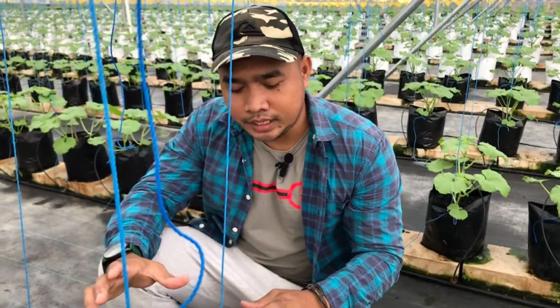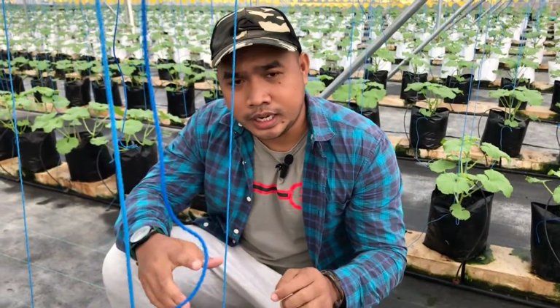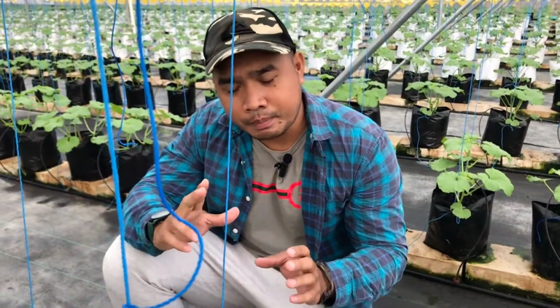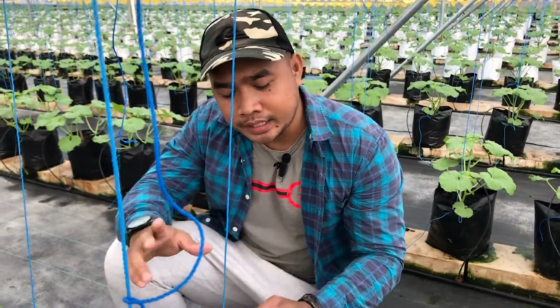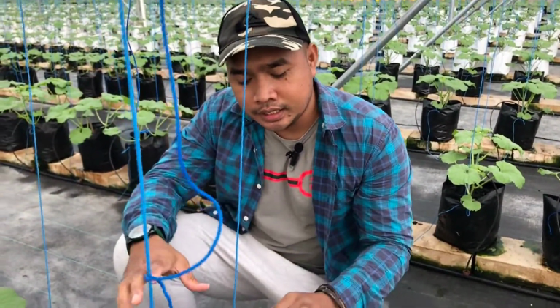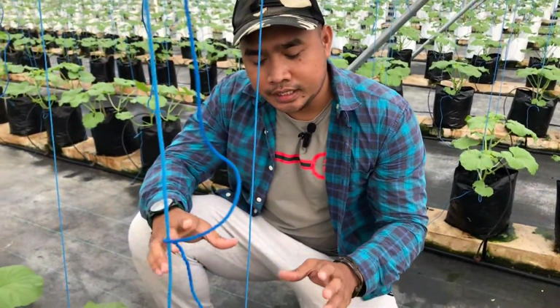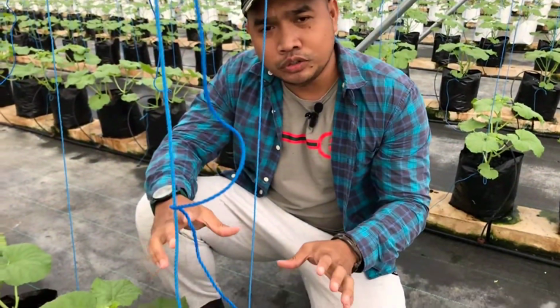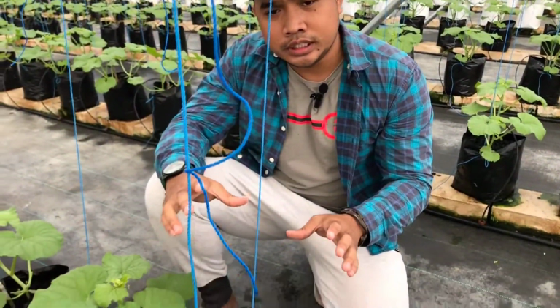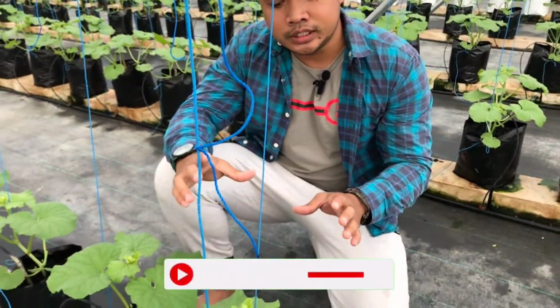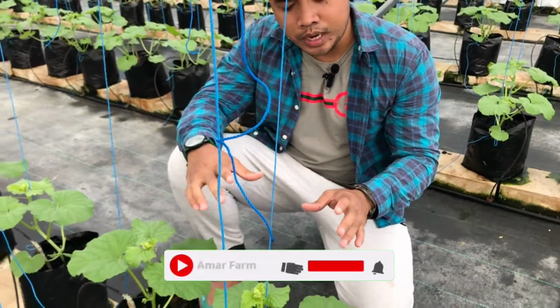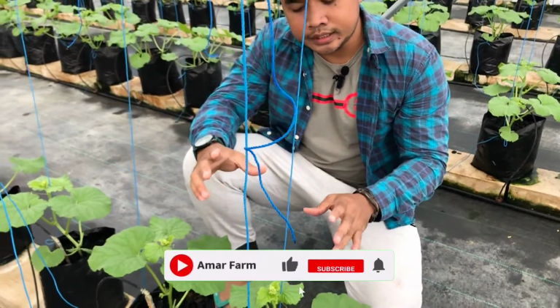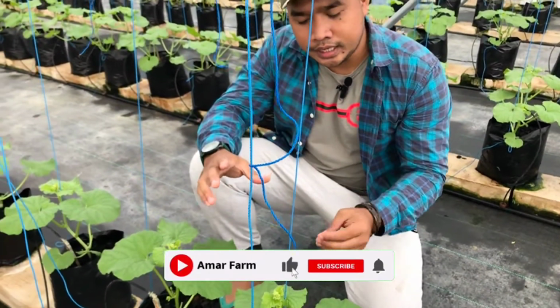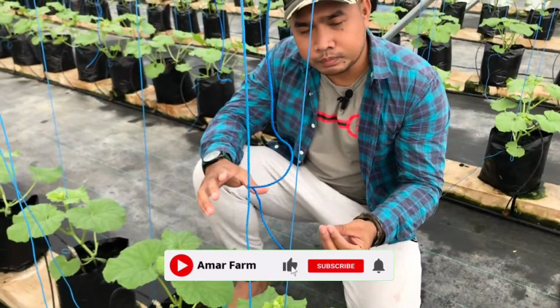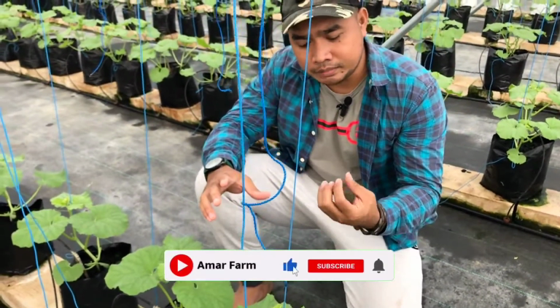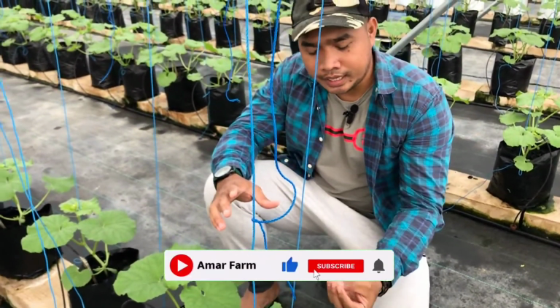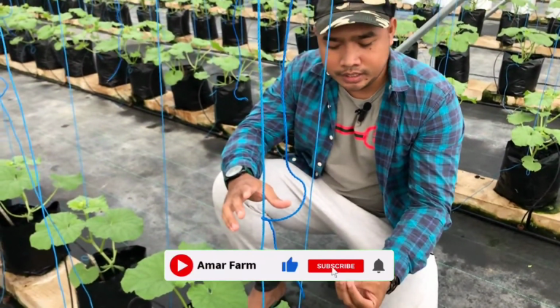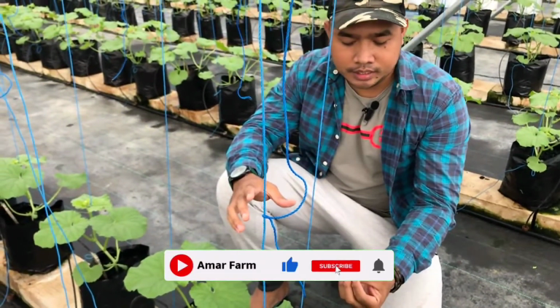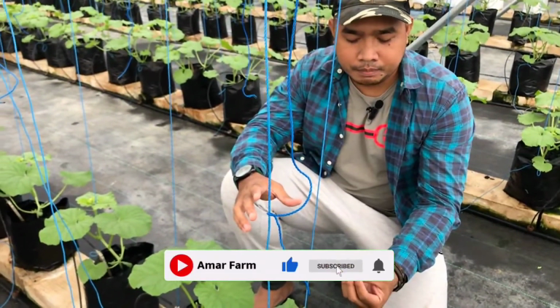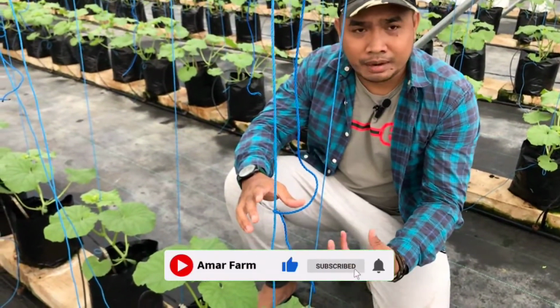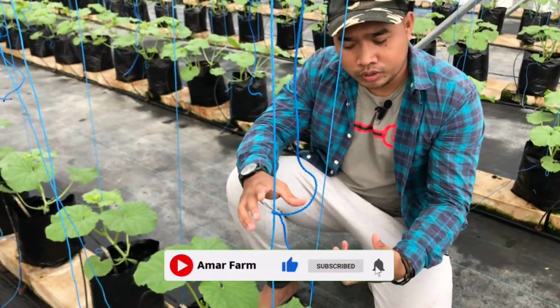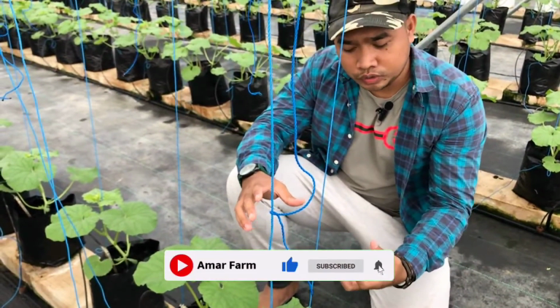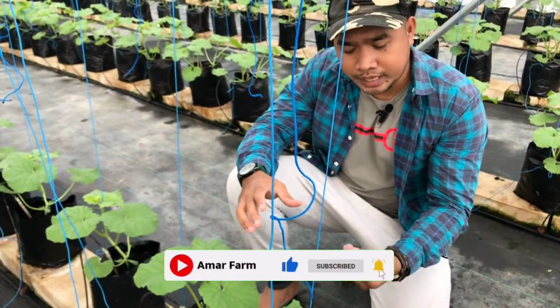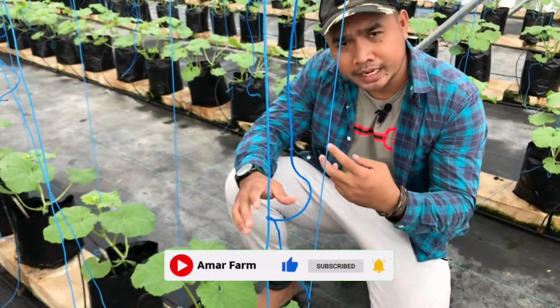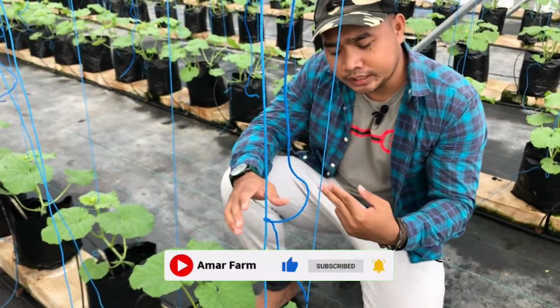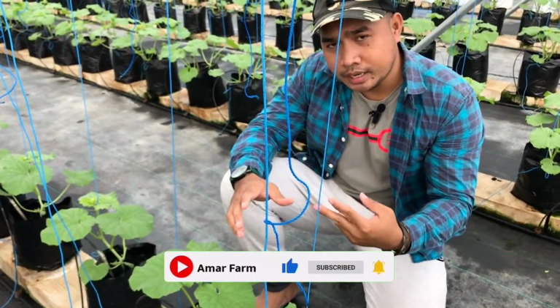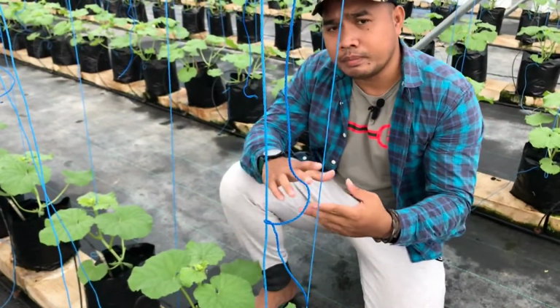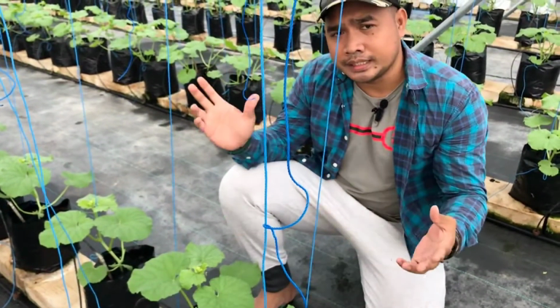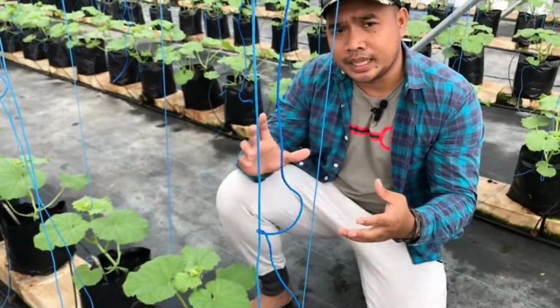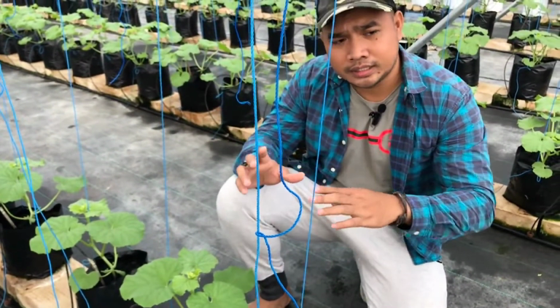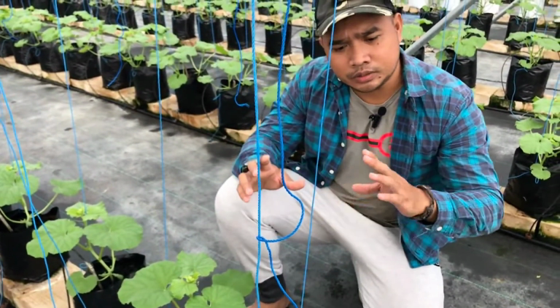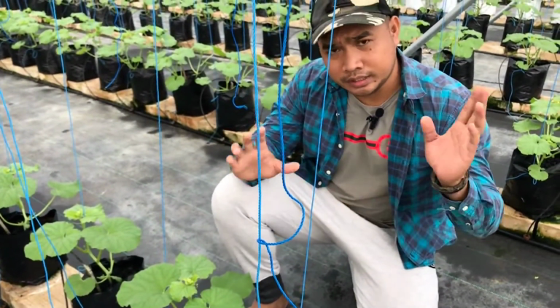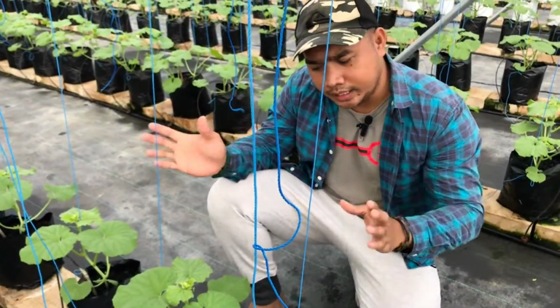Salah satunya adalah pemangkasan daun ke-2 dan ke-3 untuk memaksimalkan batang pohon agar lebih besar. Pemangkasan daun ini kita lakukan 2 atau 3 hari yang lalu.